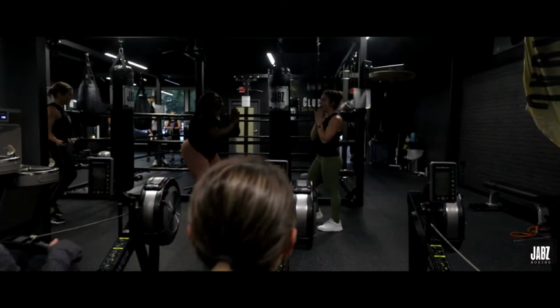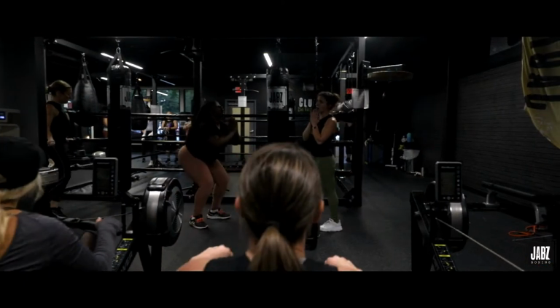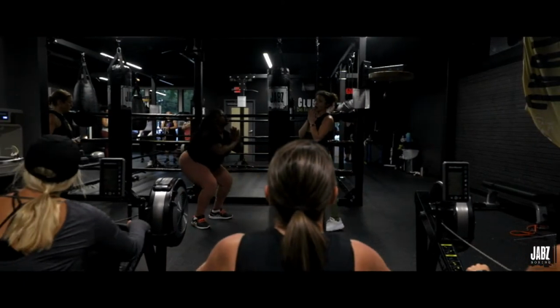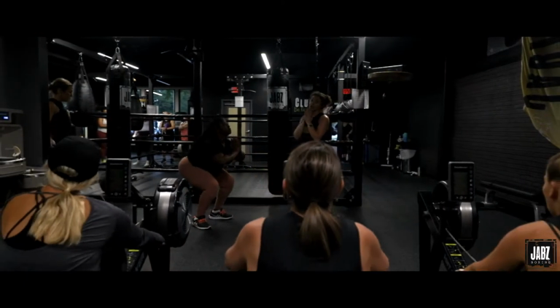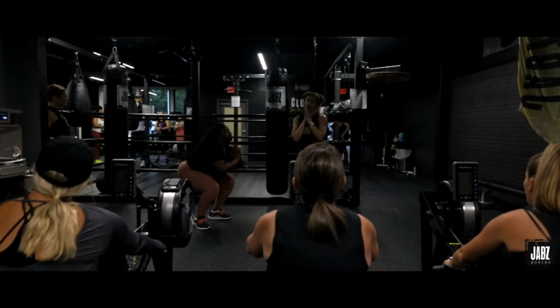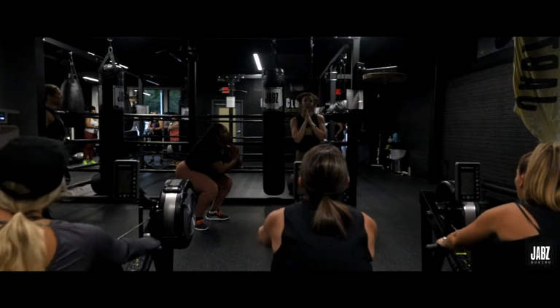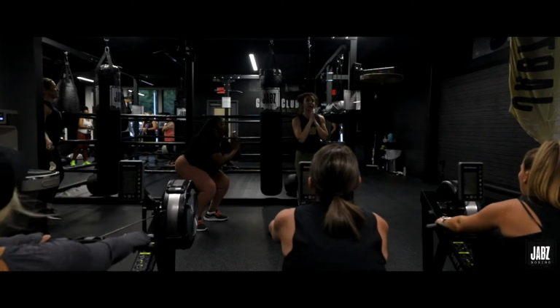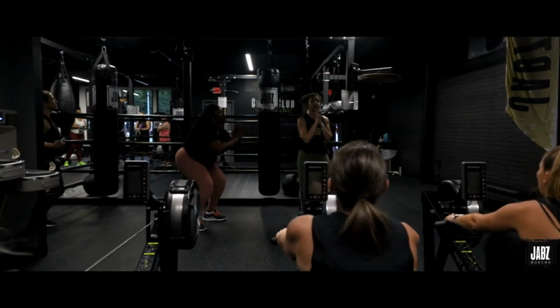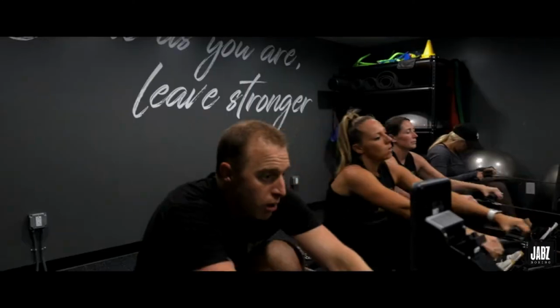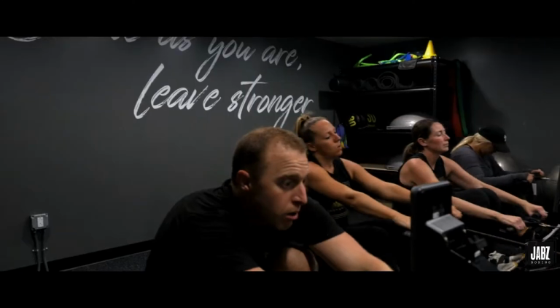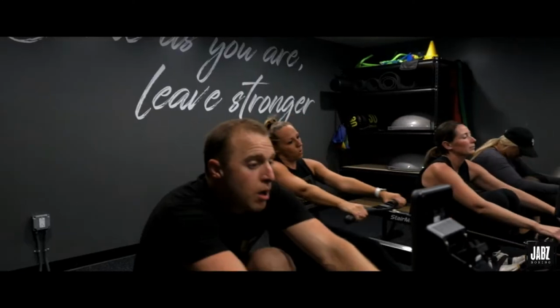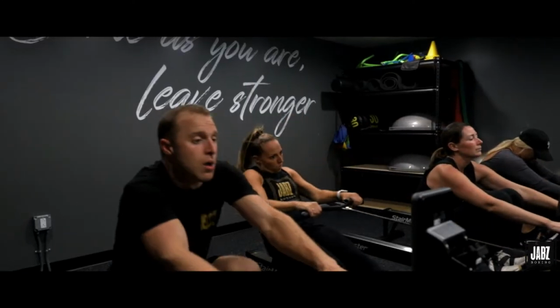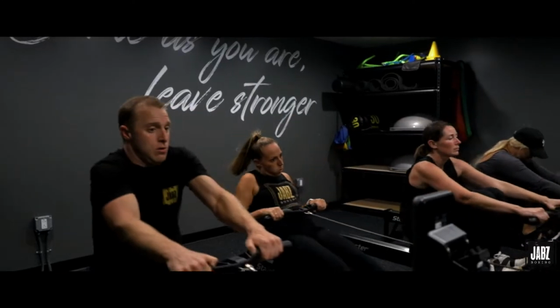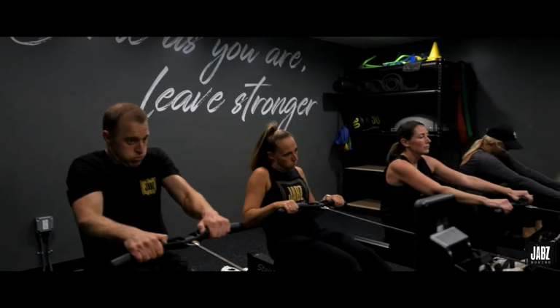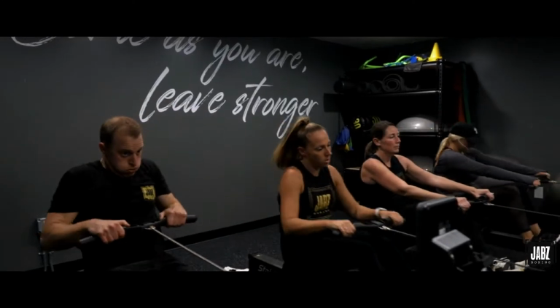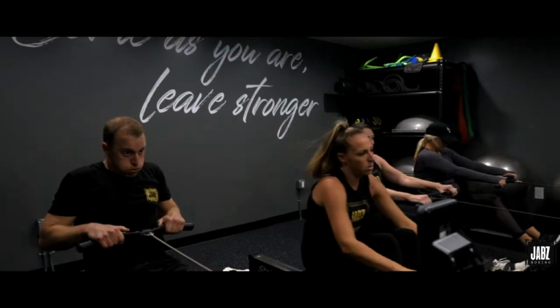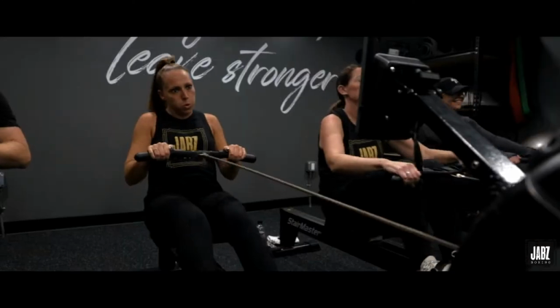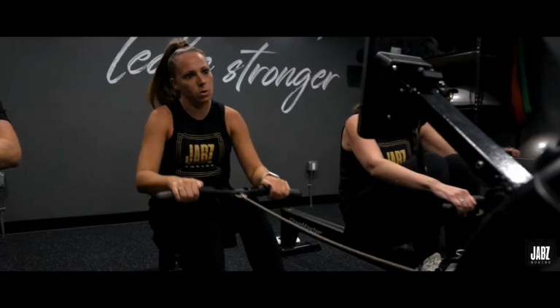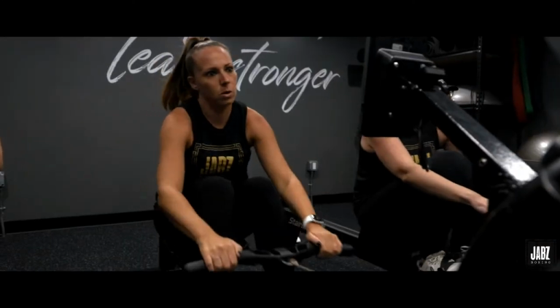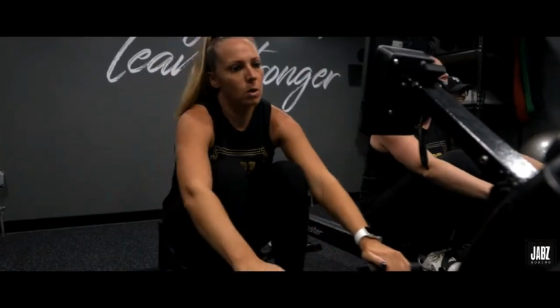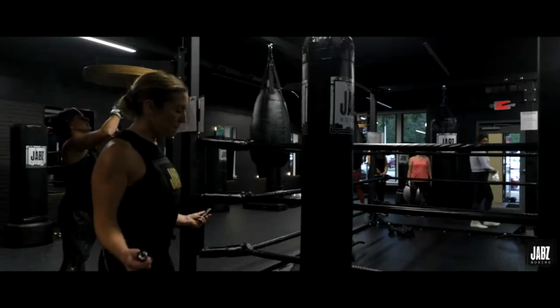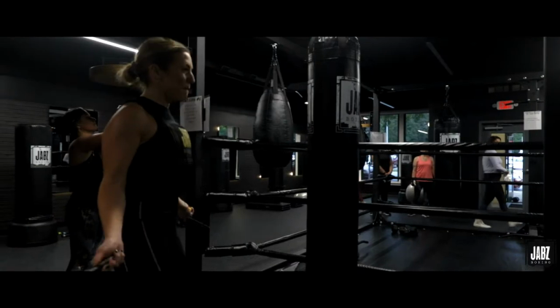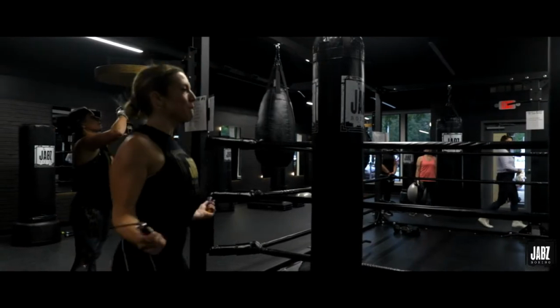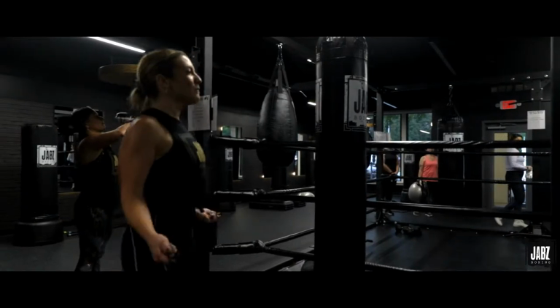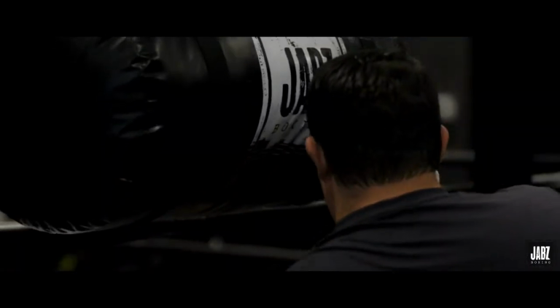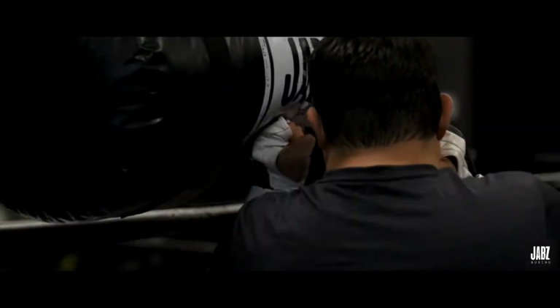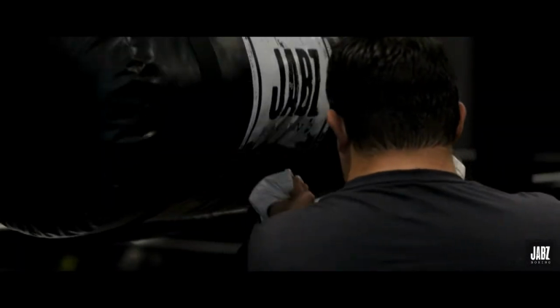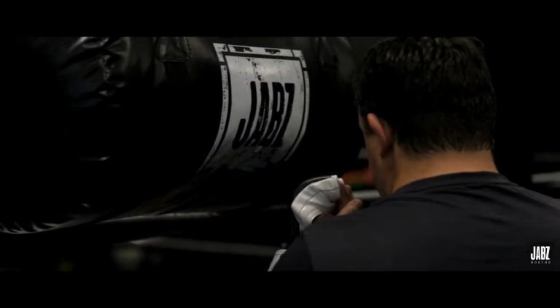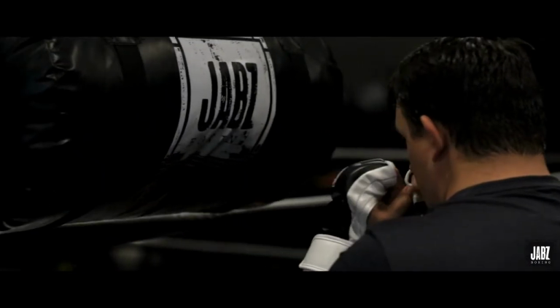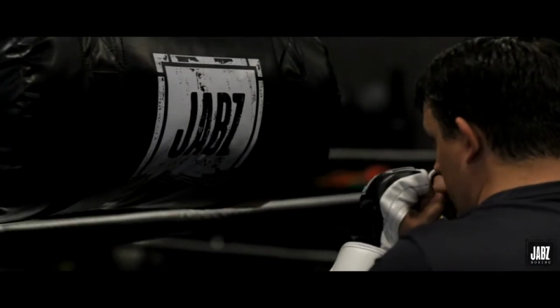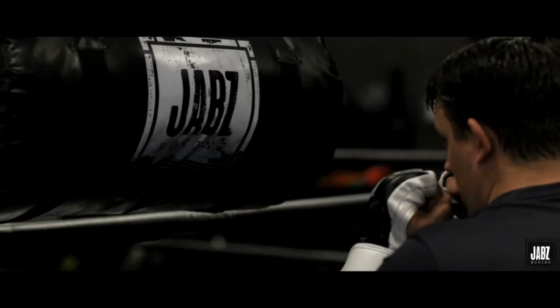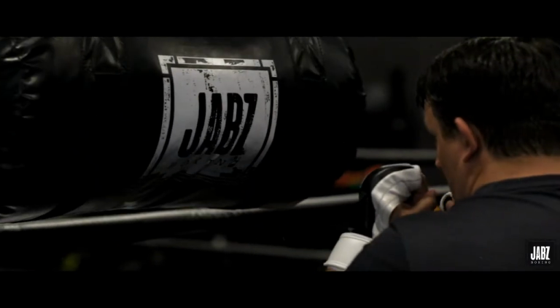Class starts with a six-minute warm-up that's very traditional boxing gym style. You'll use rowers, jump ropes, head to the speed bags, and then get some bodyweight exercises in there too.